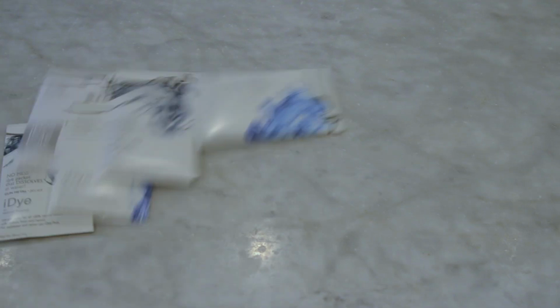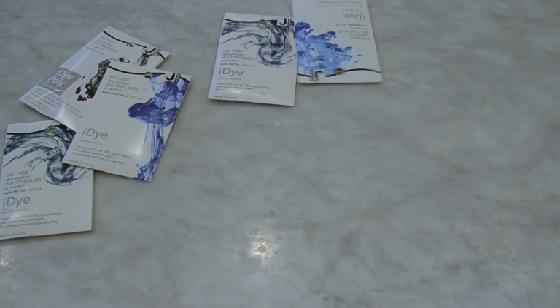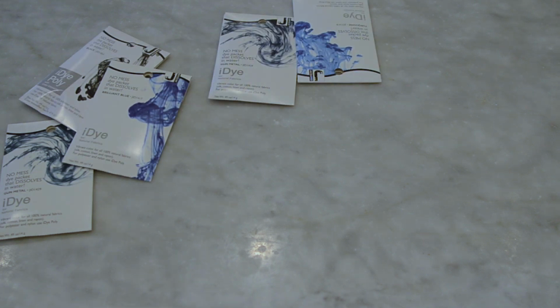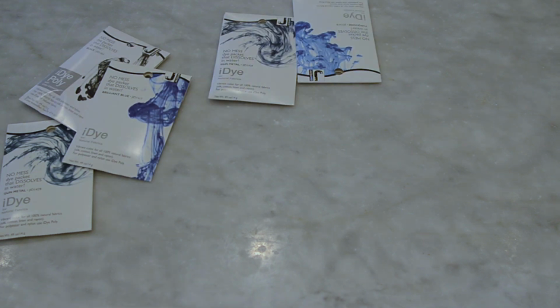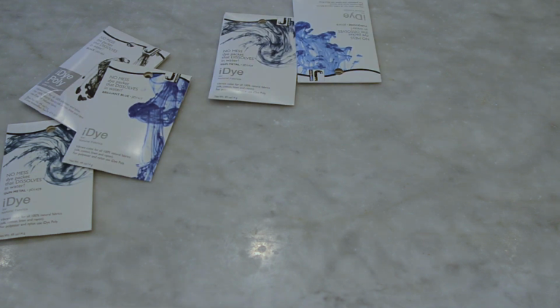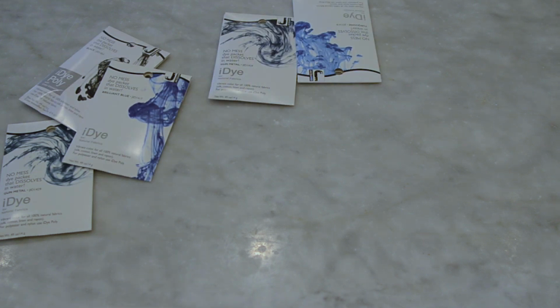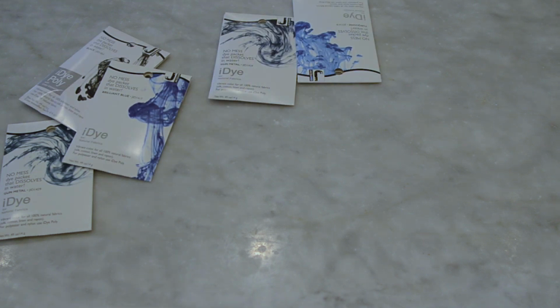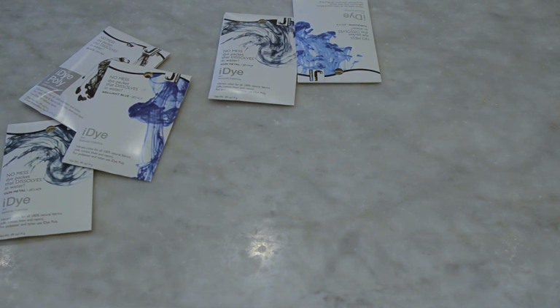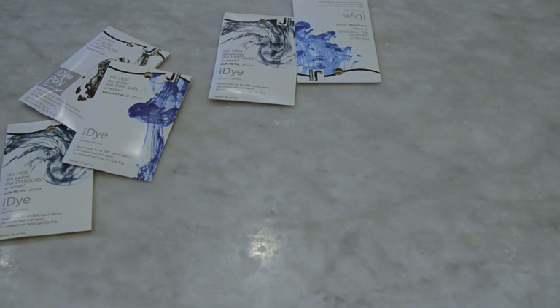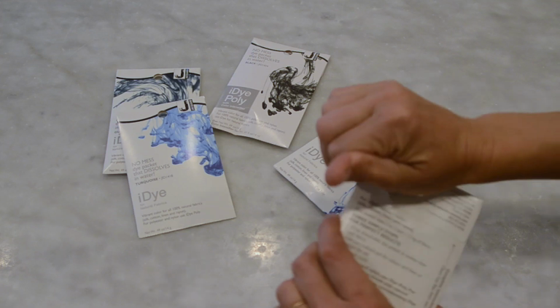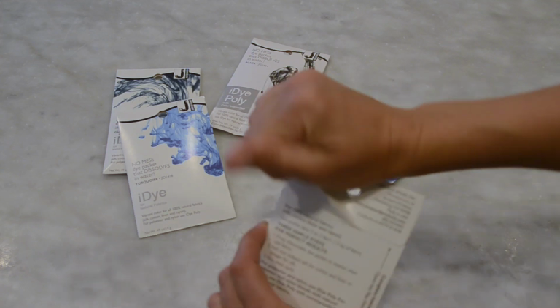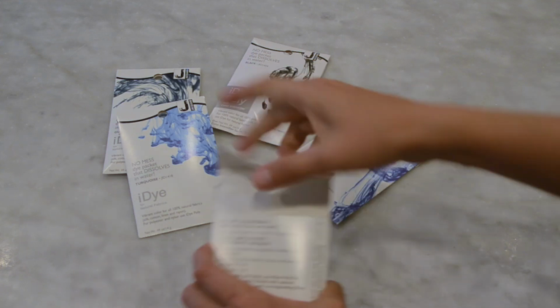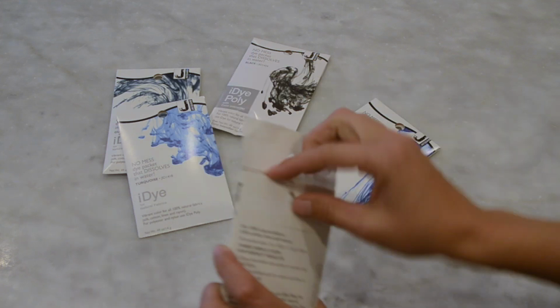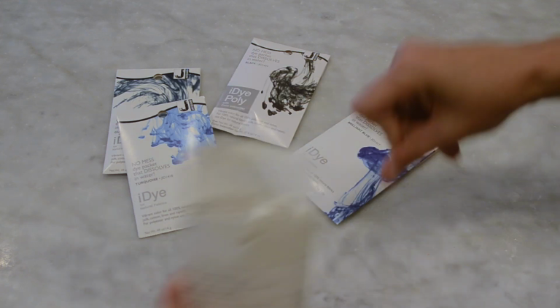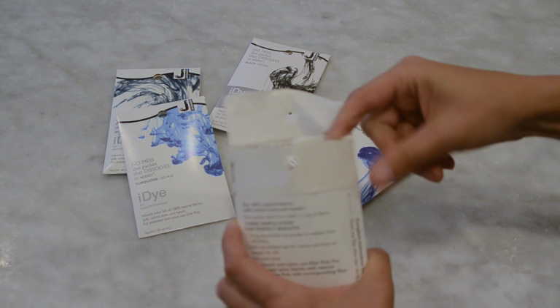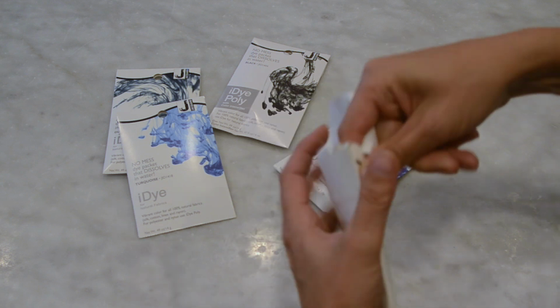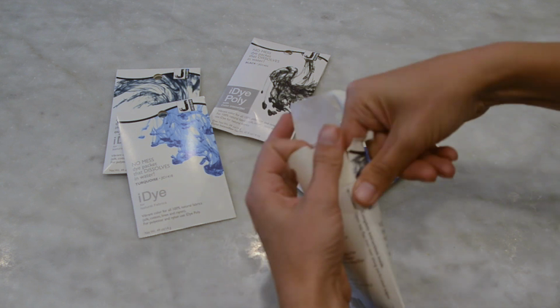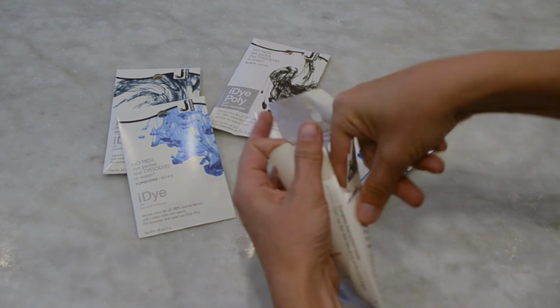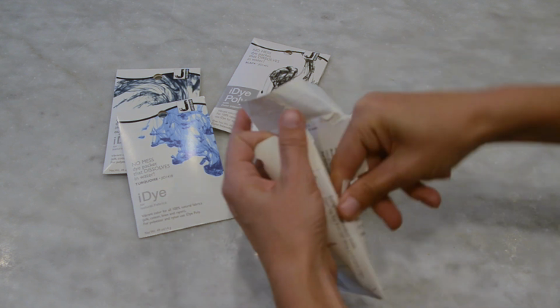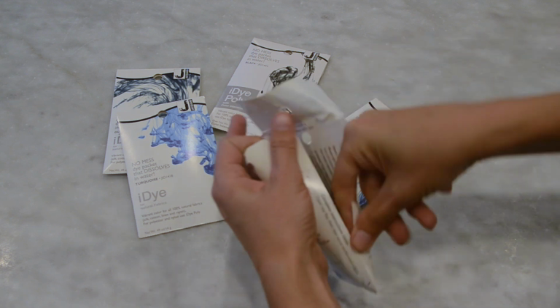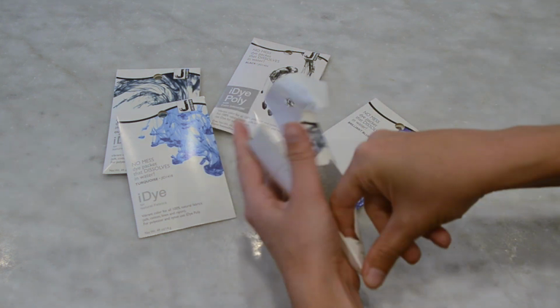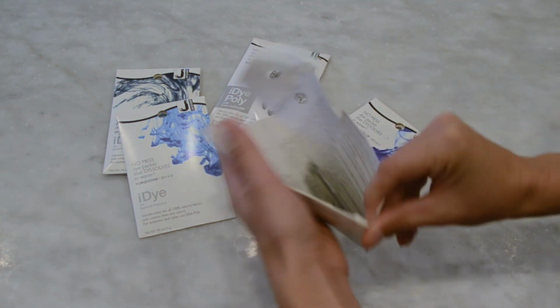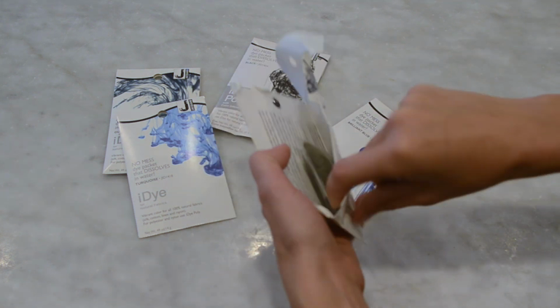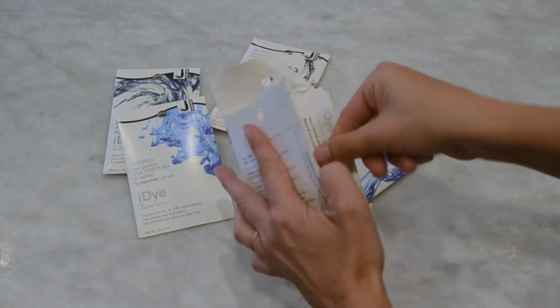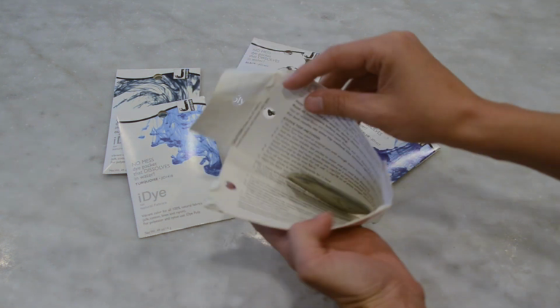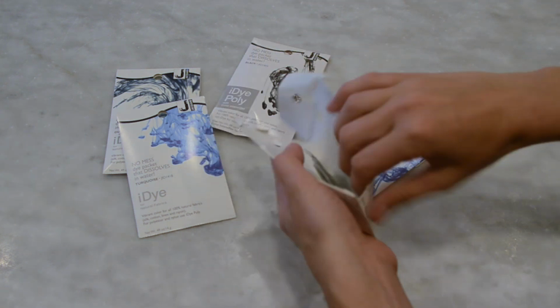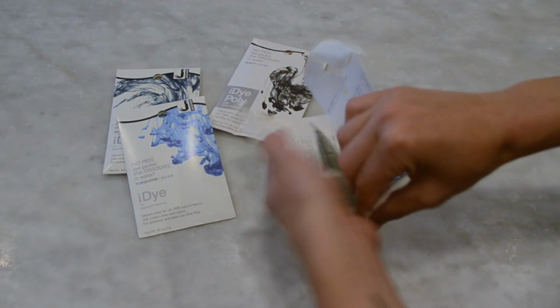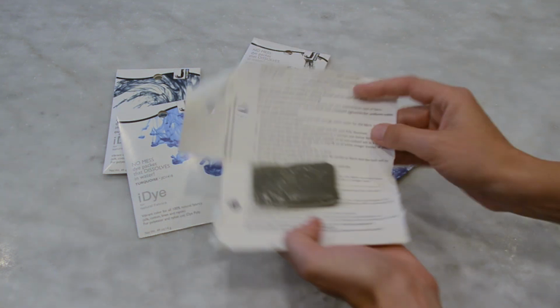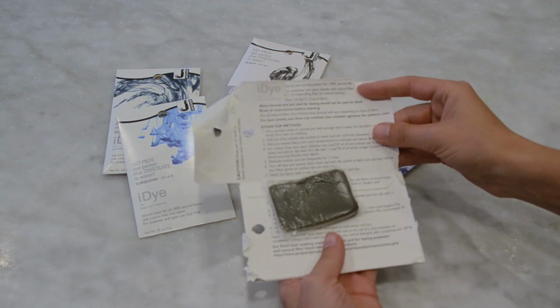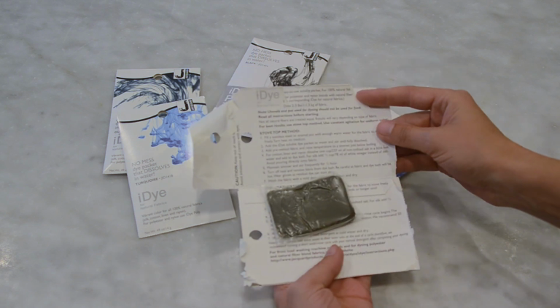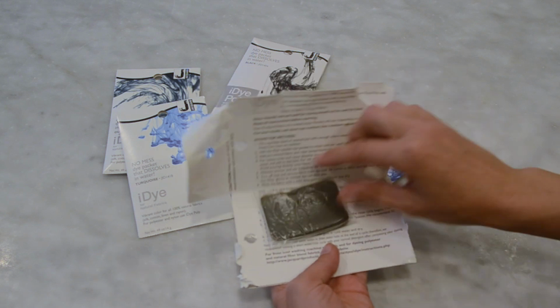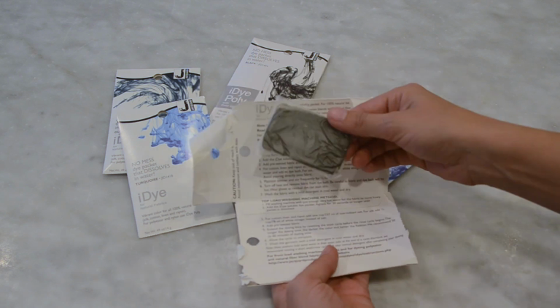Today we are working with the iDye Naturals in two different colors: gunmetal gray for the main part of the dress, and turquoise — though it's more like an icy blue in my opinion. I'm using that for the corset and the back drapey bits.